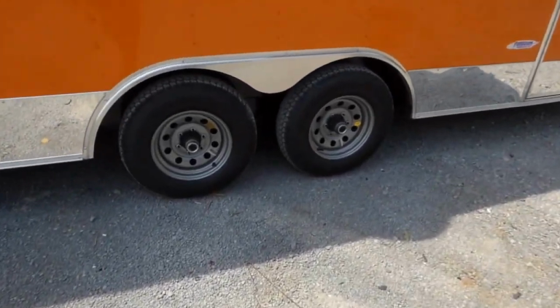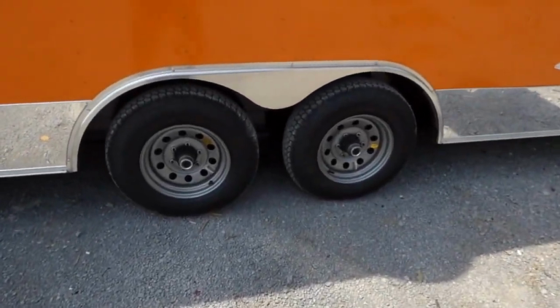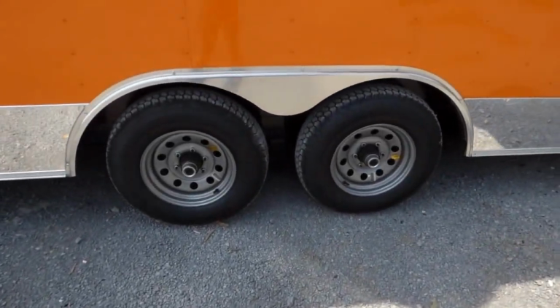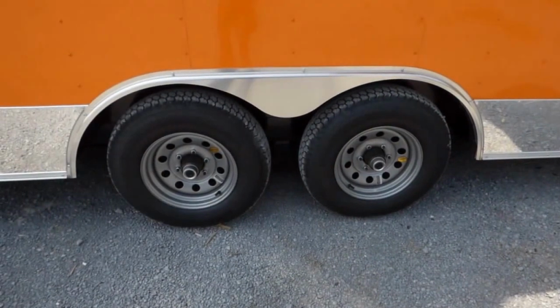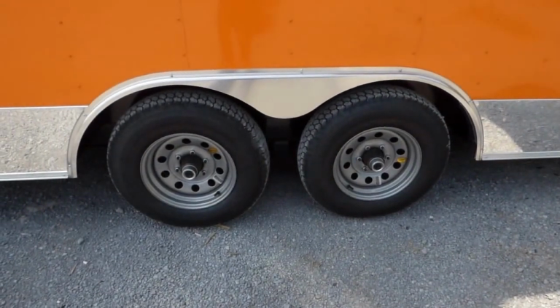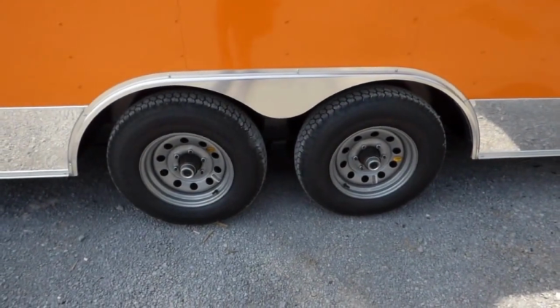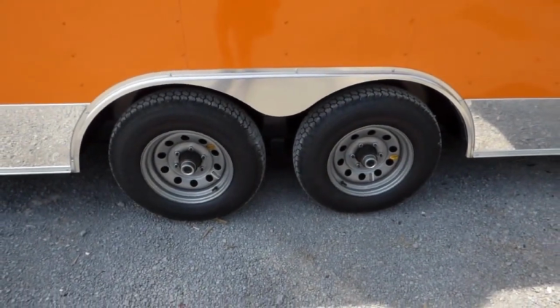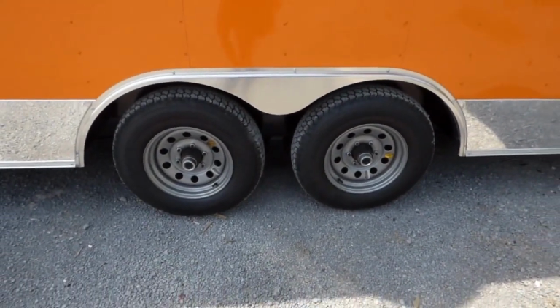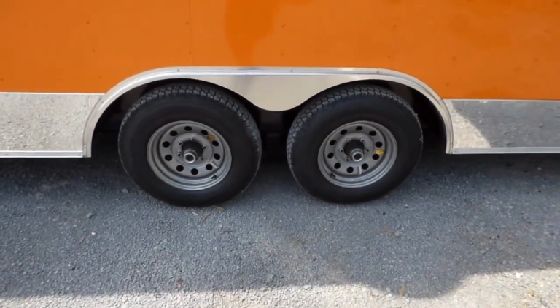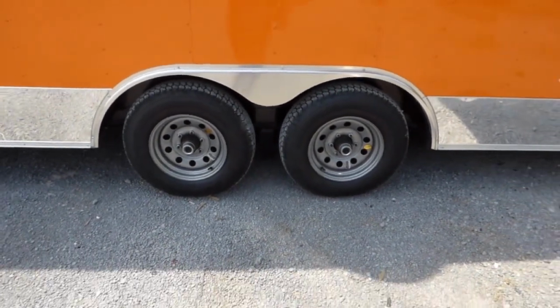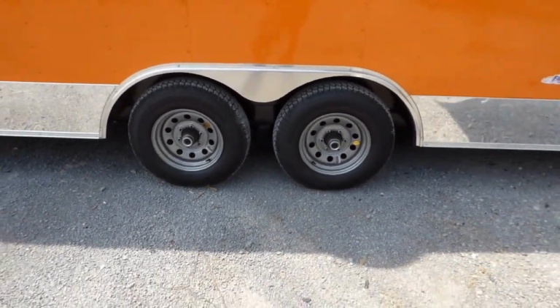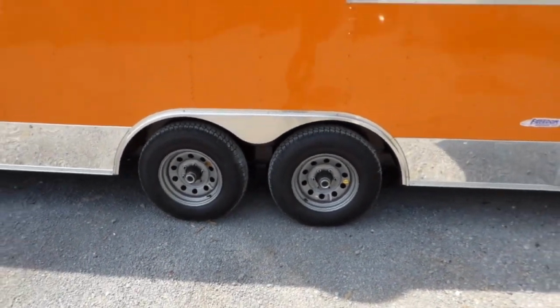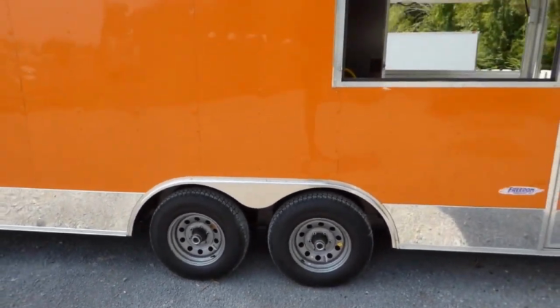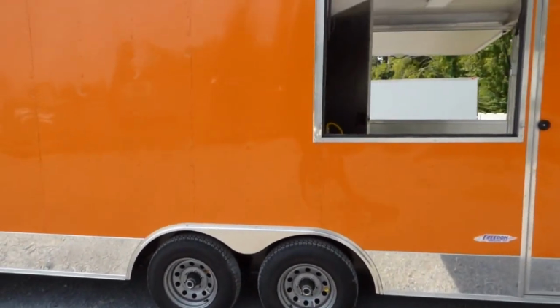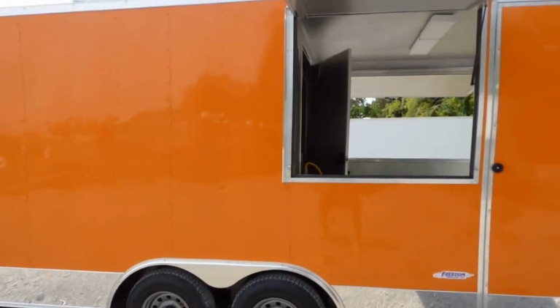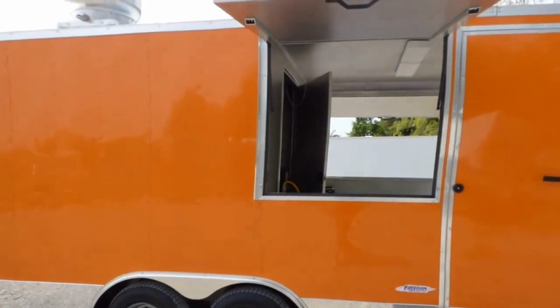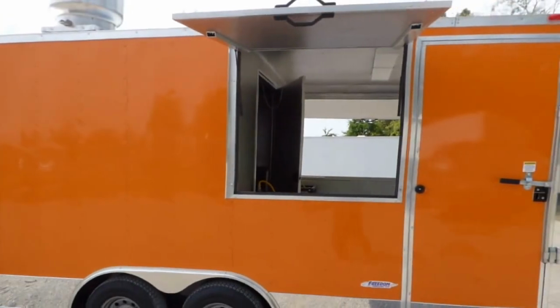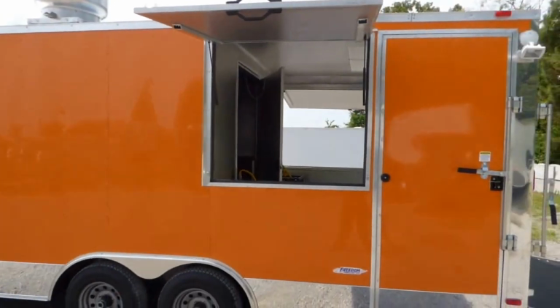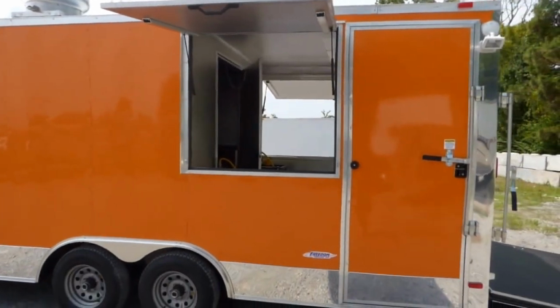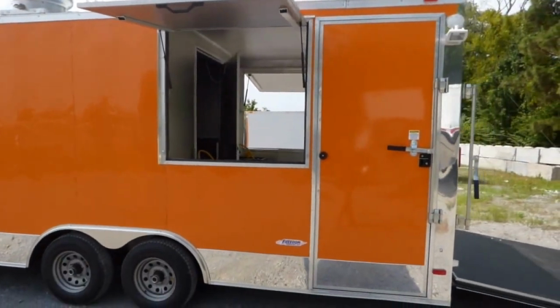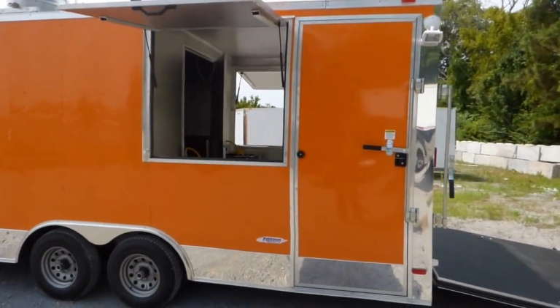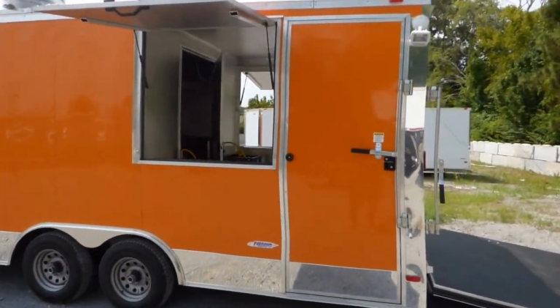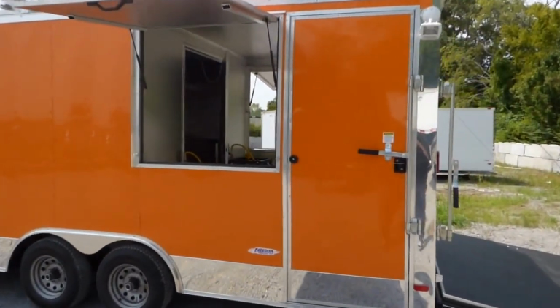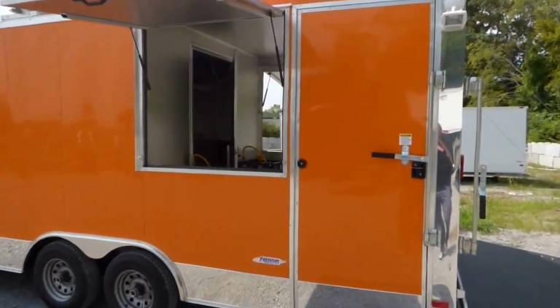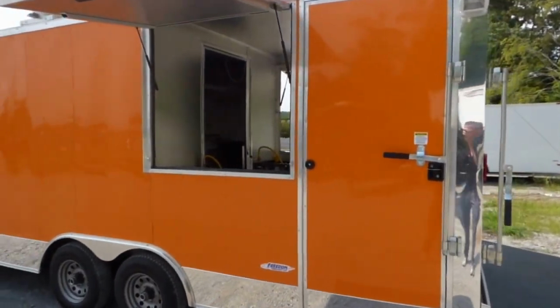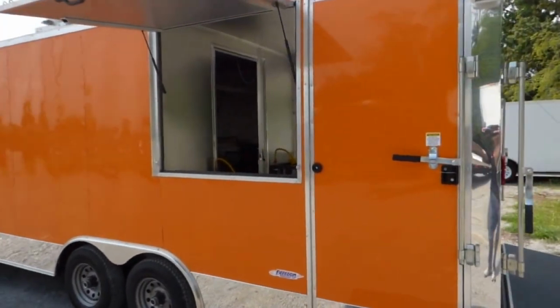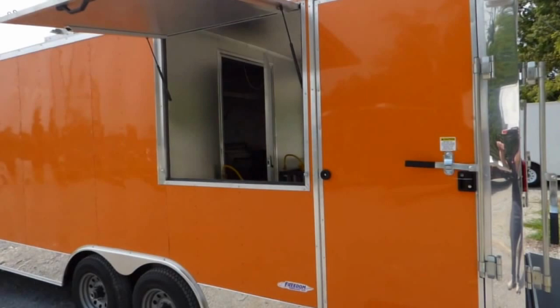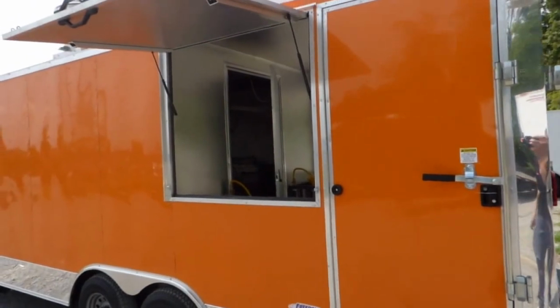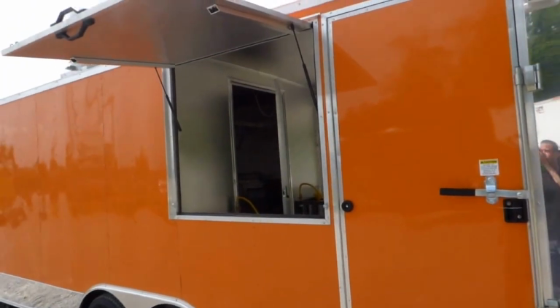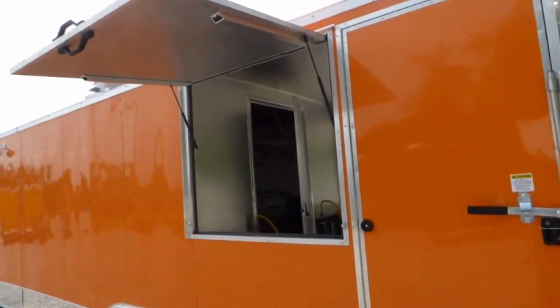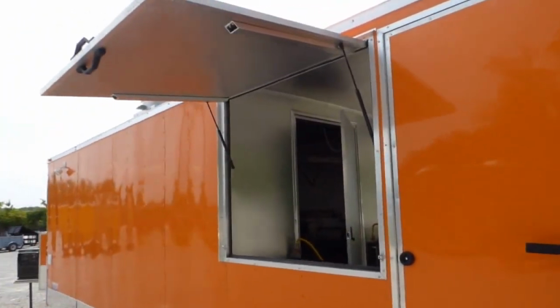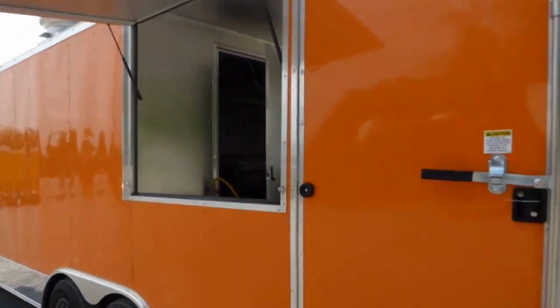We have Dexter 5200 pound axles with brakes on both axles. Steel wheels with bias tires. On the porch area we have a 36 inch stationary wall on both sides.